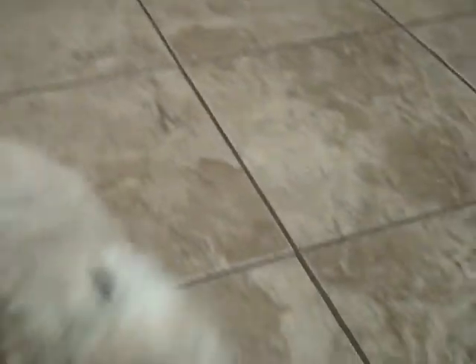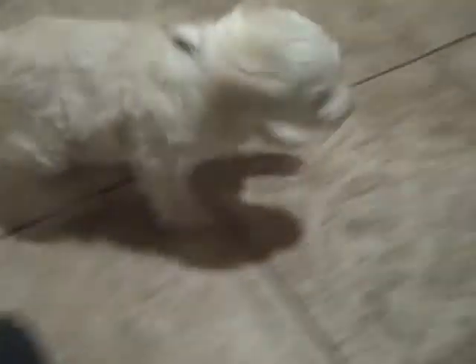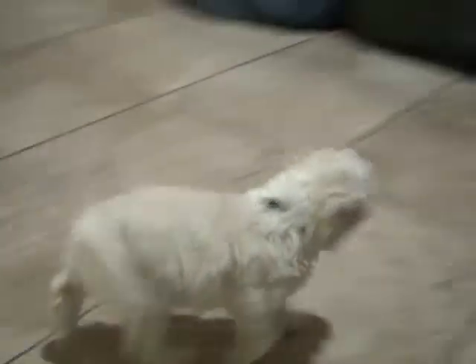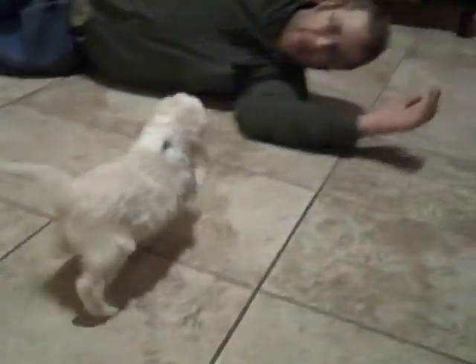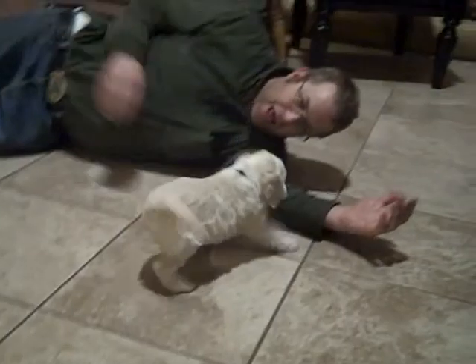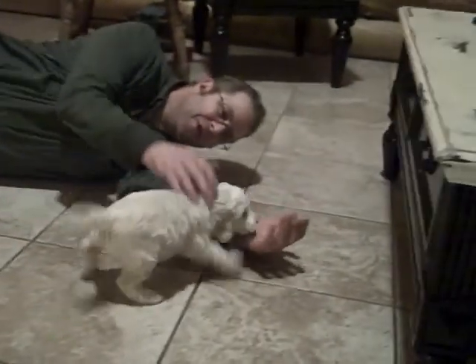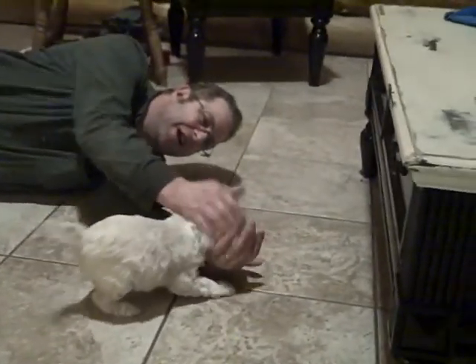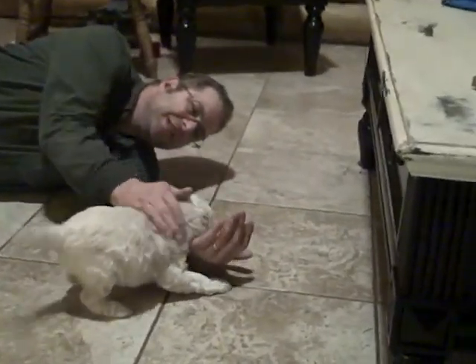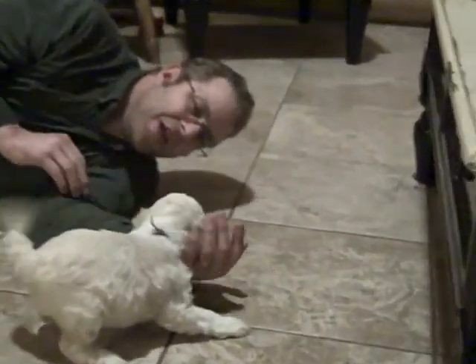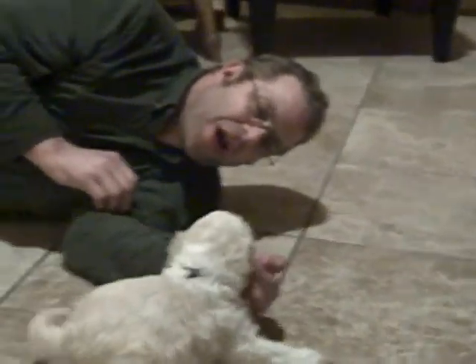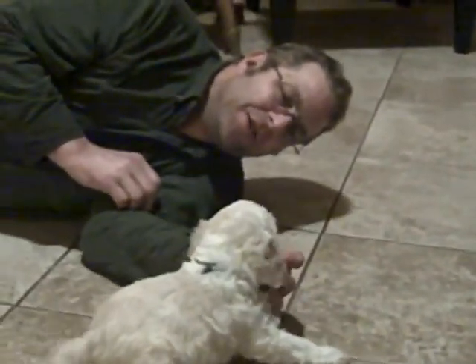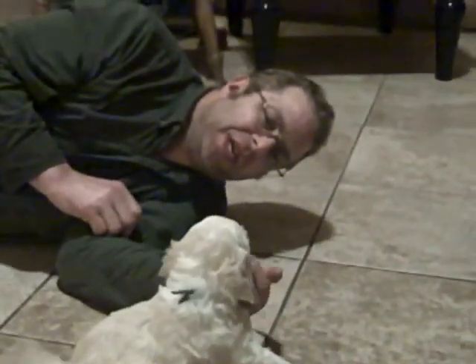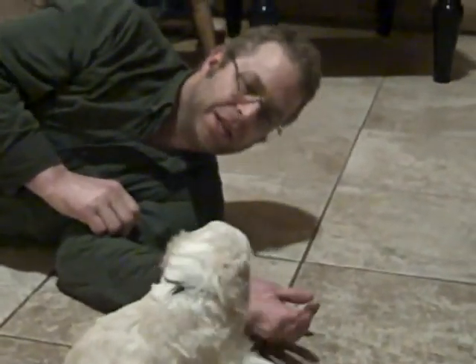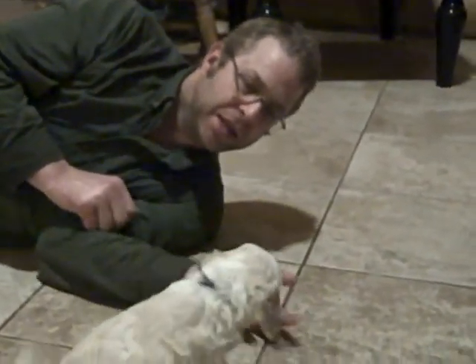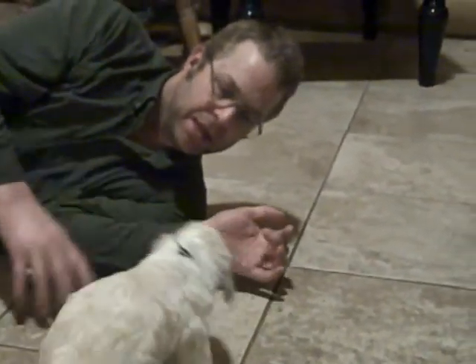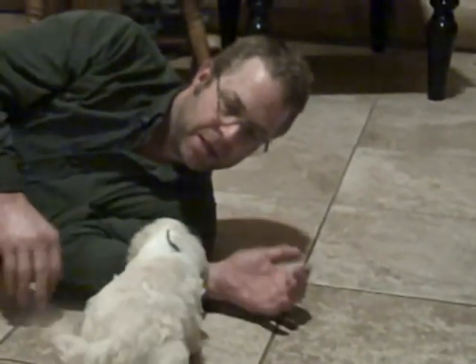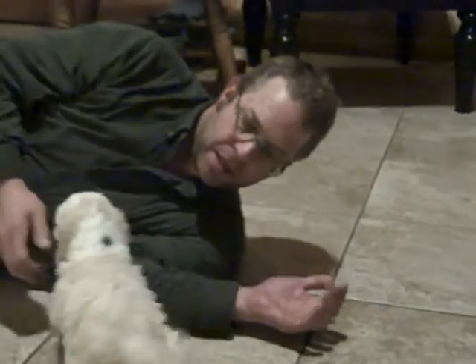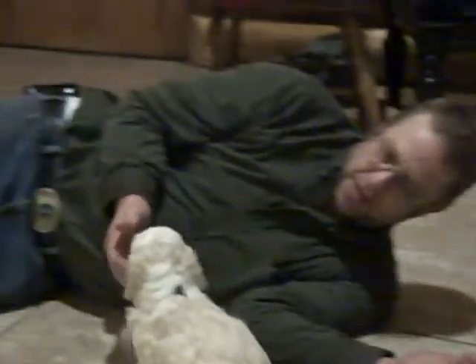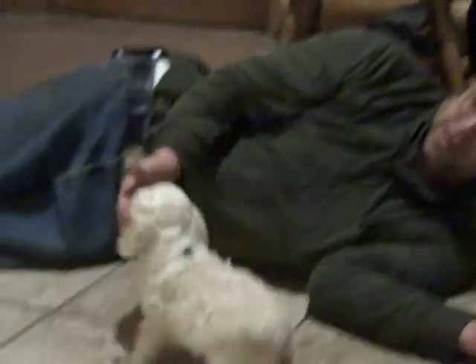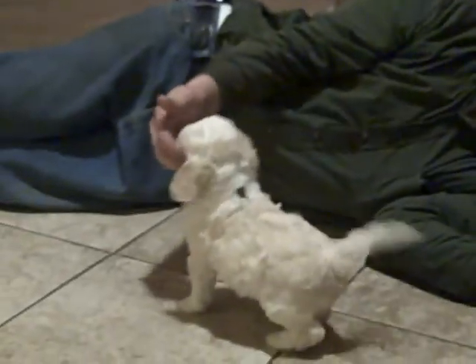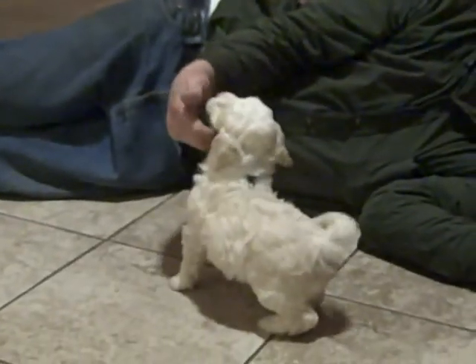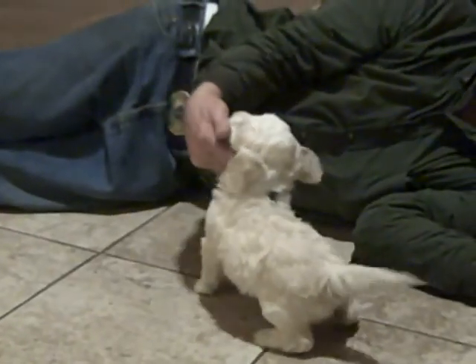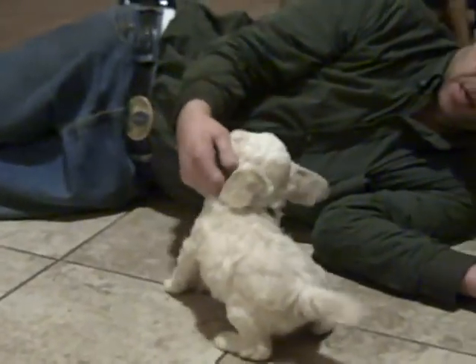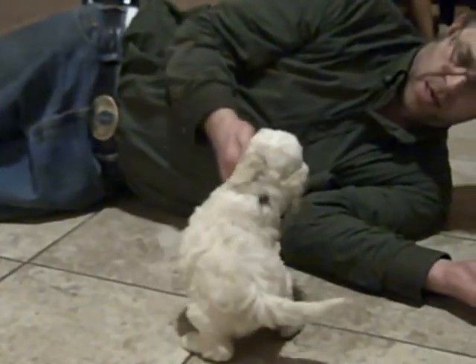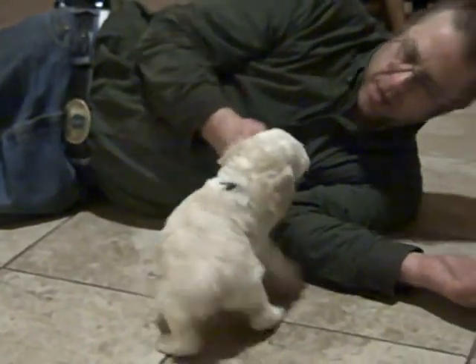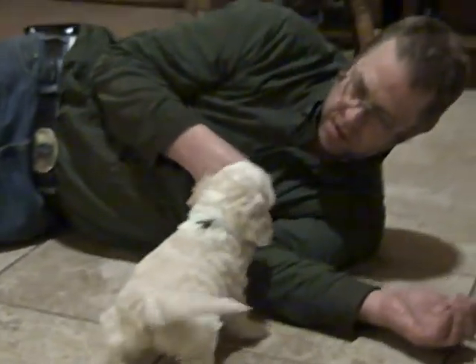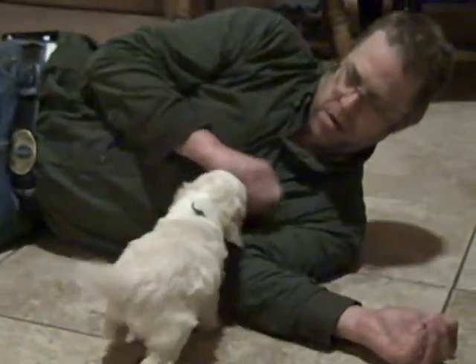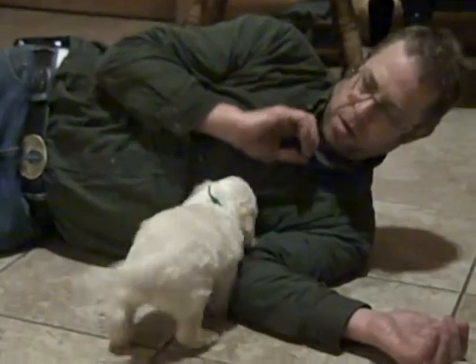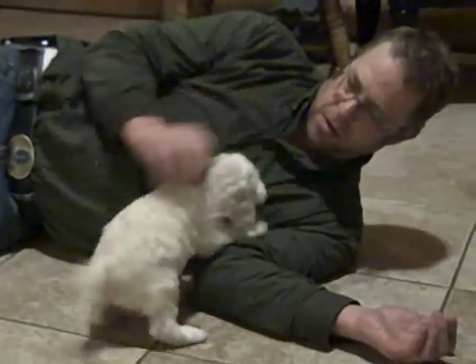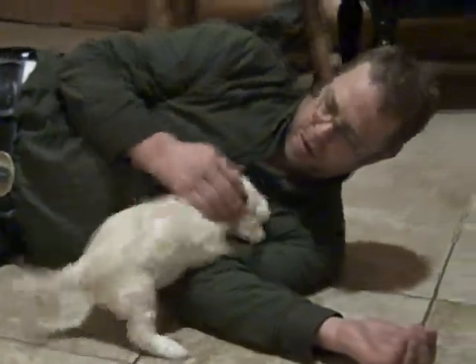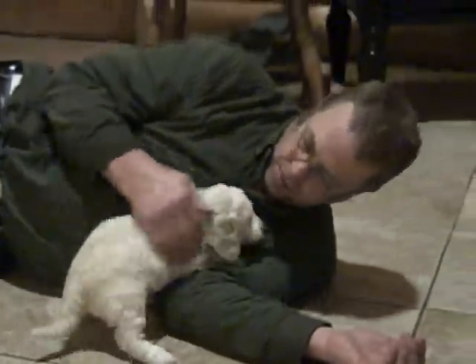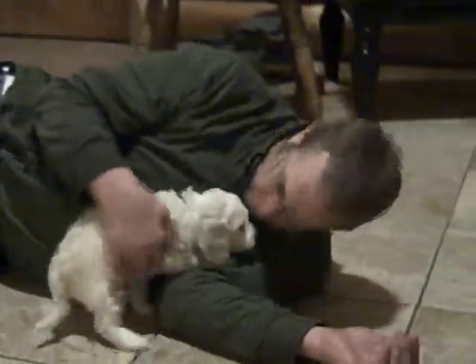This is Onyx. Onyx is beige and white. You can't tell but it's like she's wearing a tuxedo. She's about the same size as Topaz. She's a lovely girl.